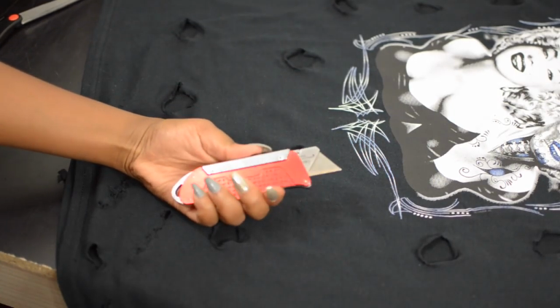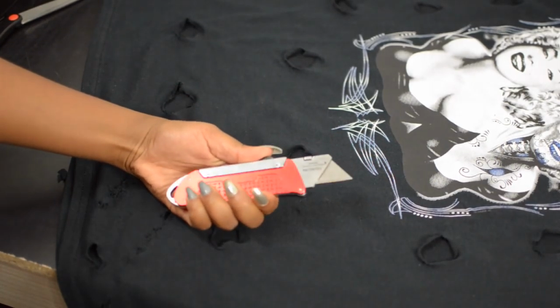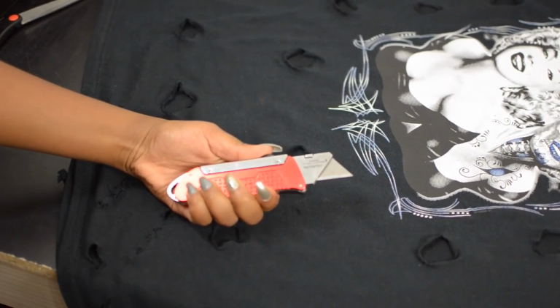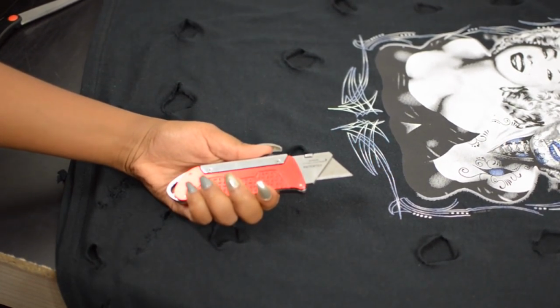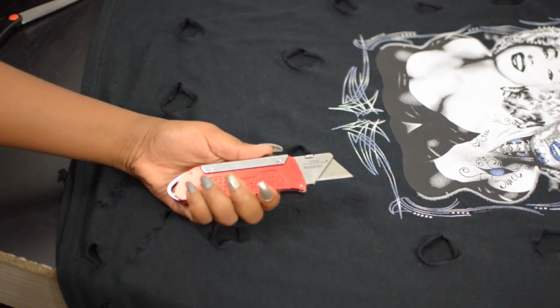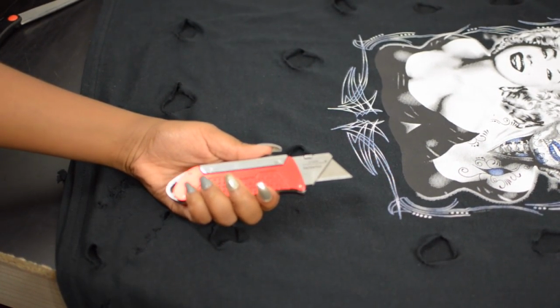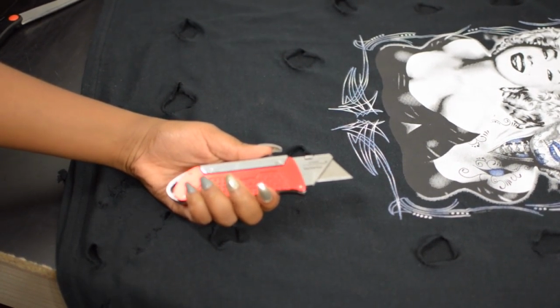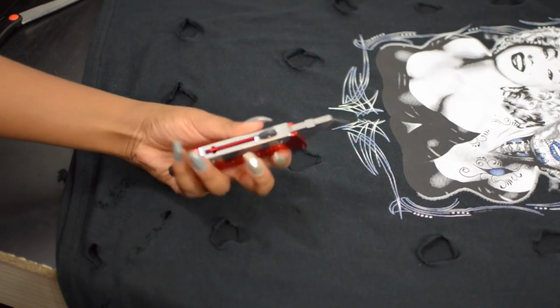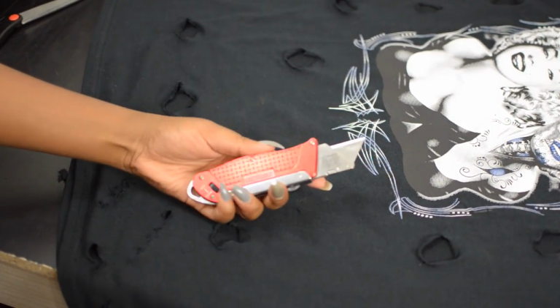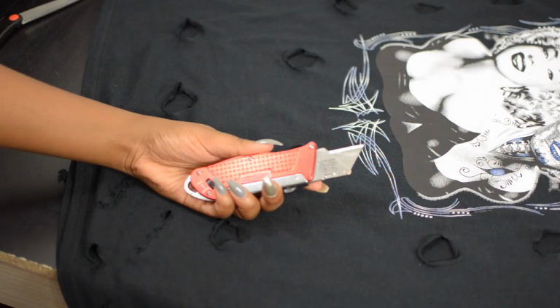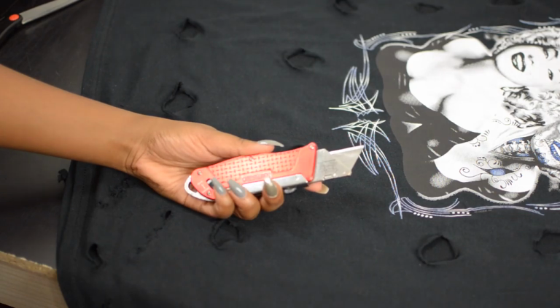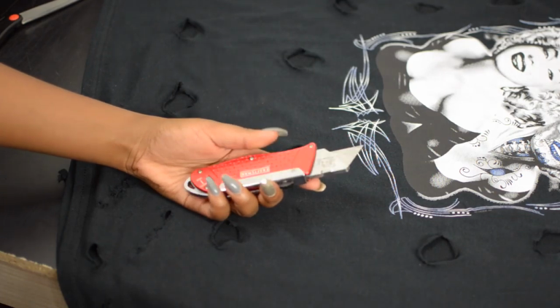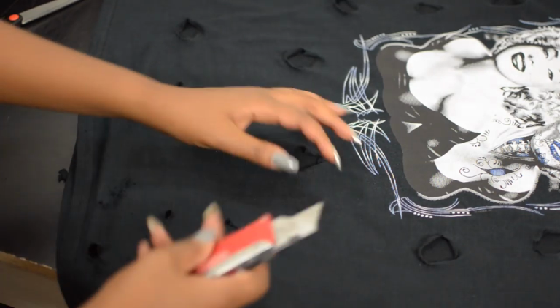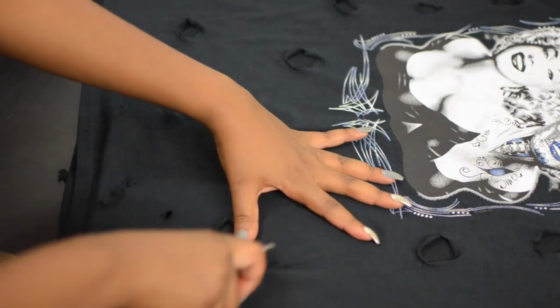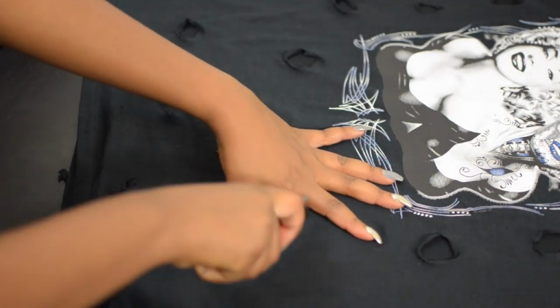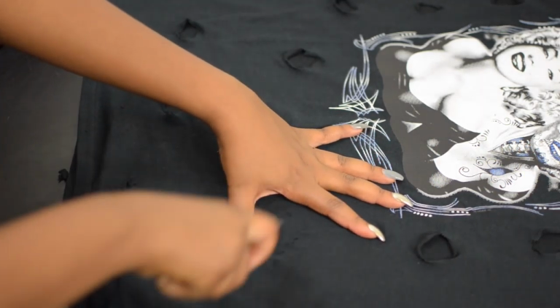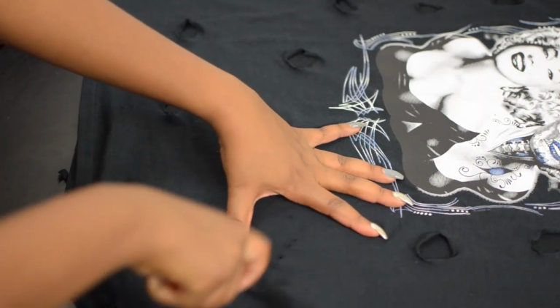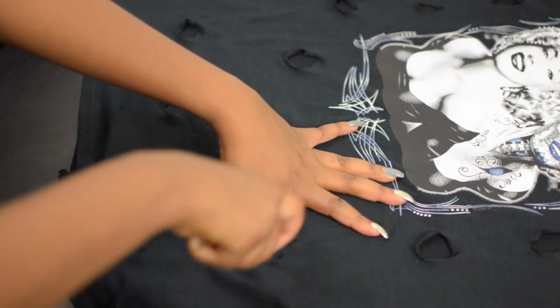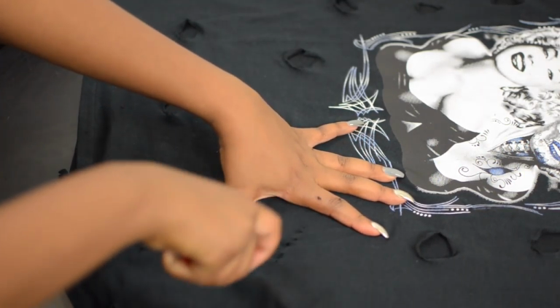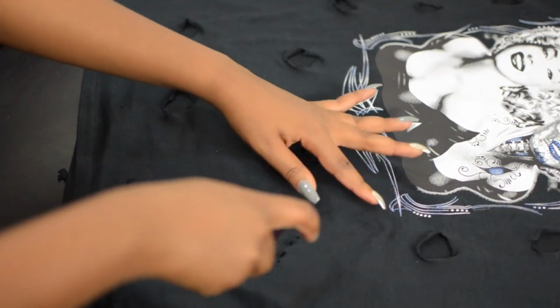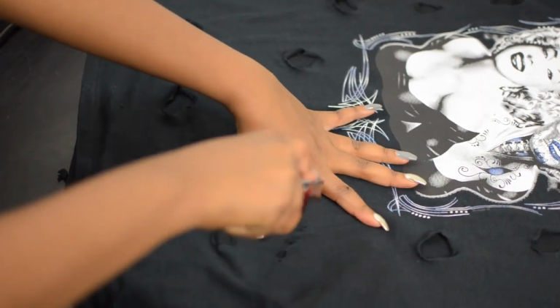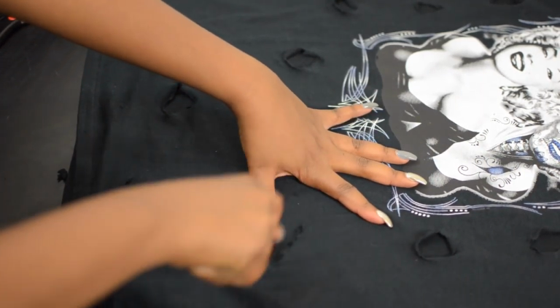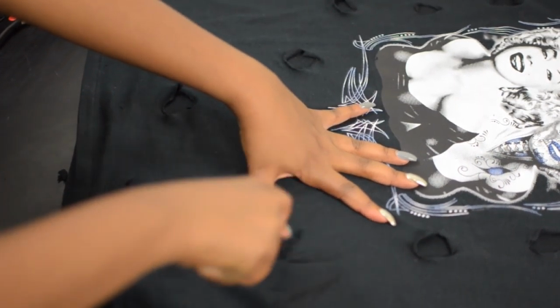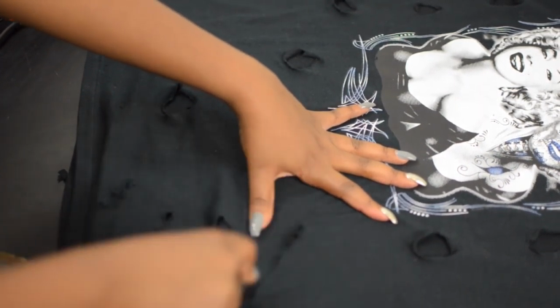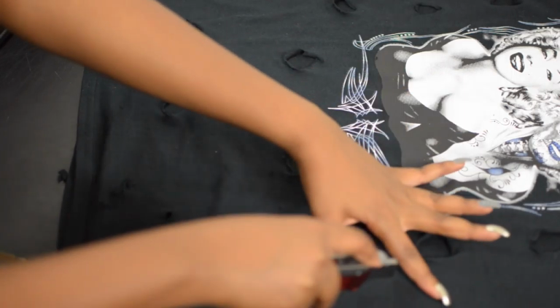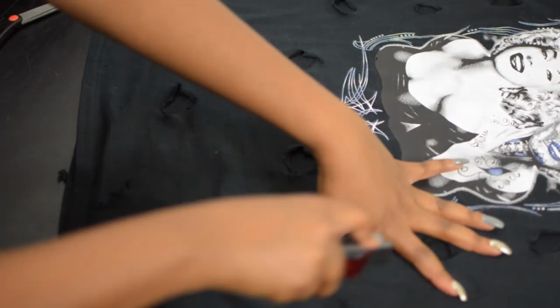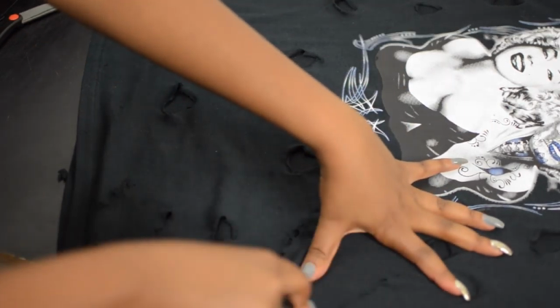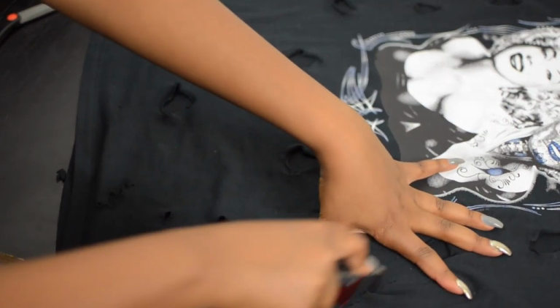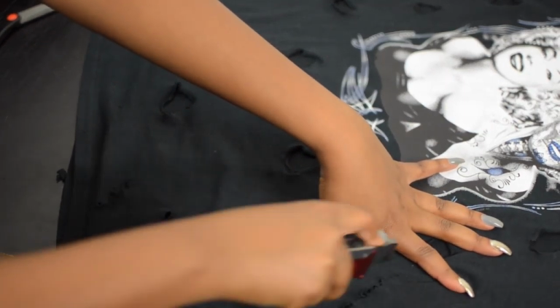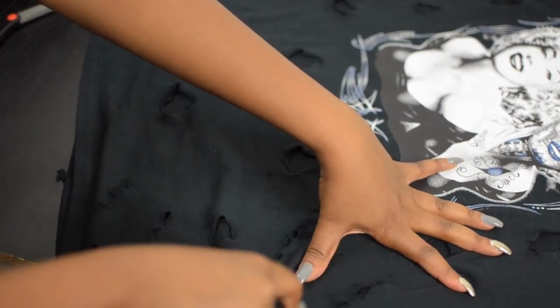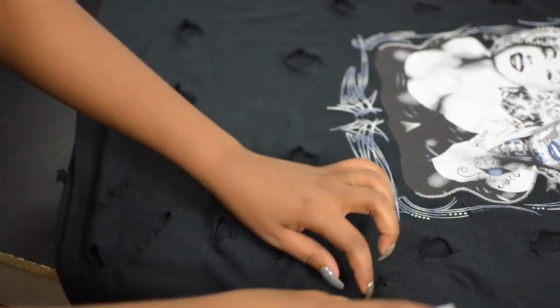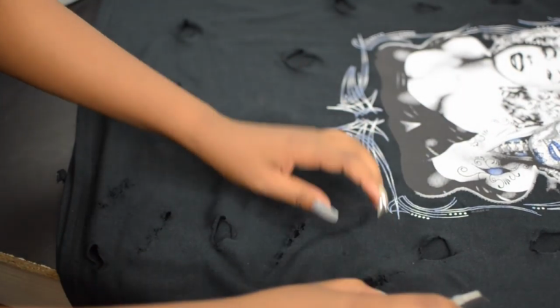Next I take a razor blade and make cat-like scratches, just doing it randomly anywhere that you want. I mainly focused on the front of the shirt and didn't really want to do too much cutting to the back of the shirt.